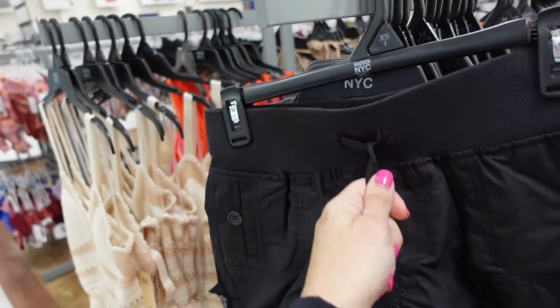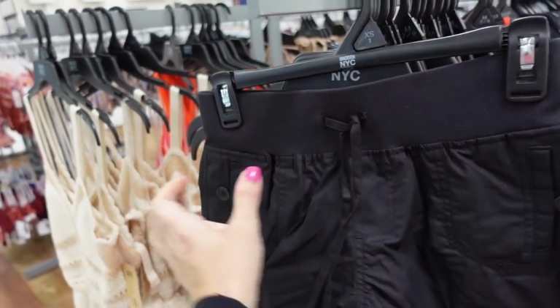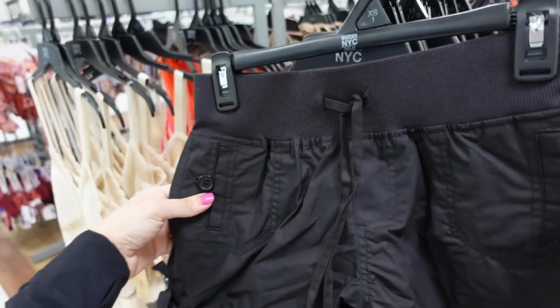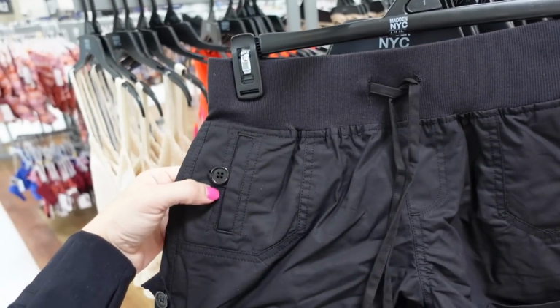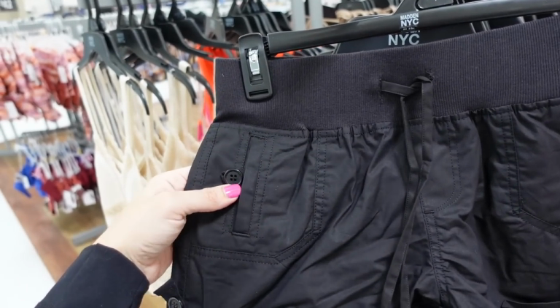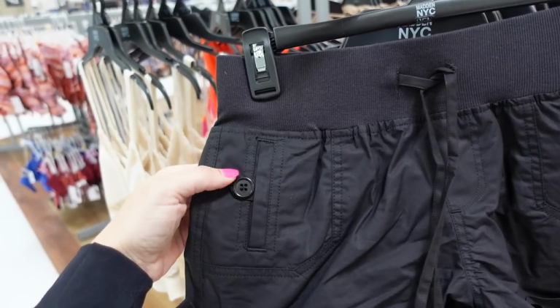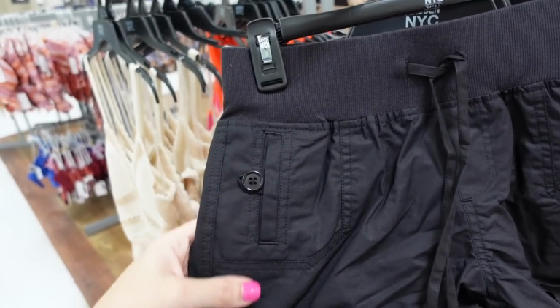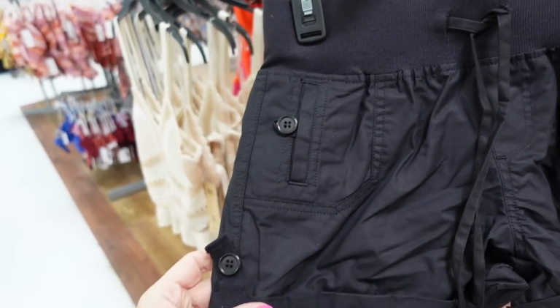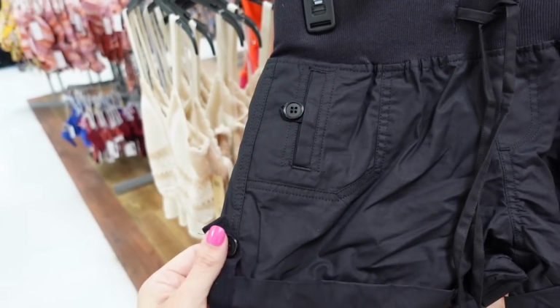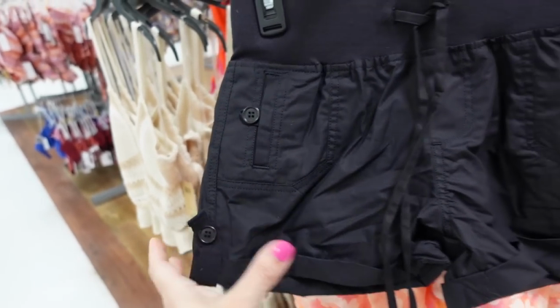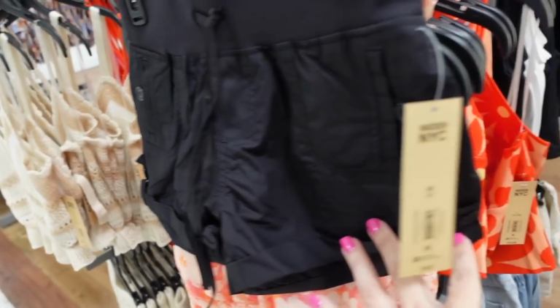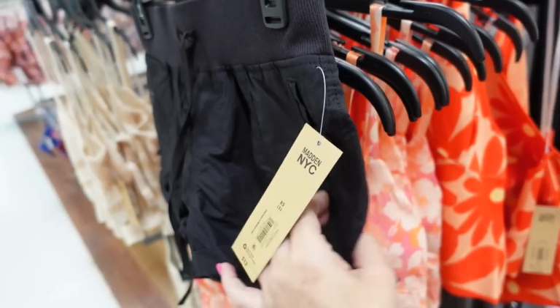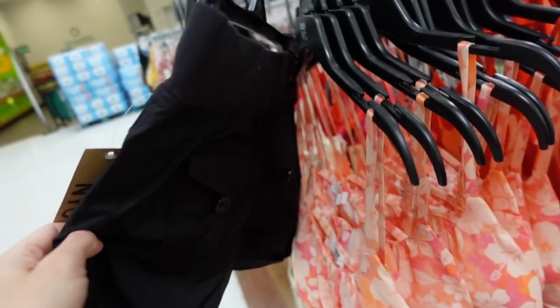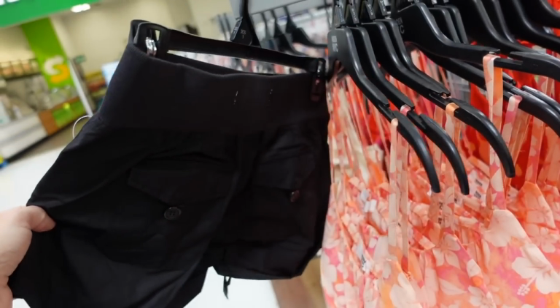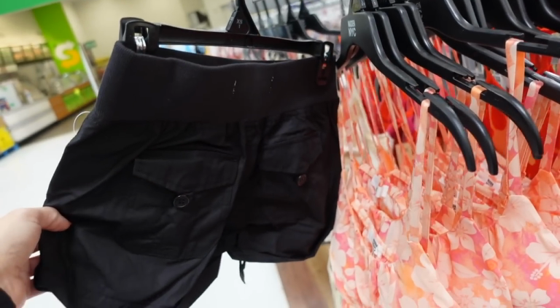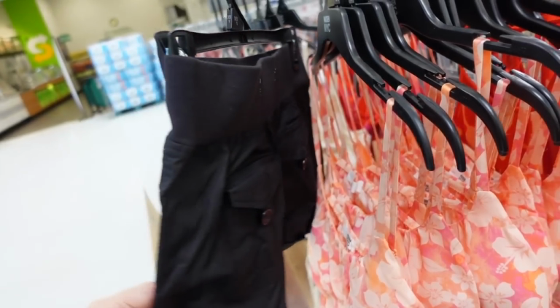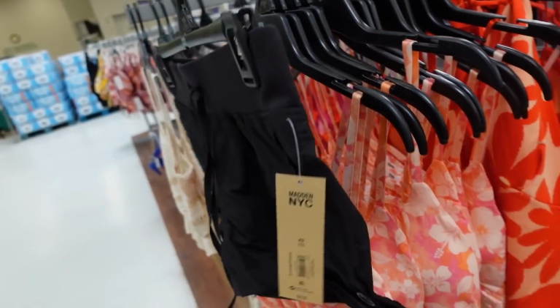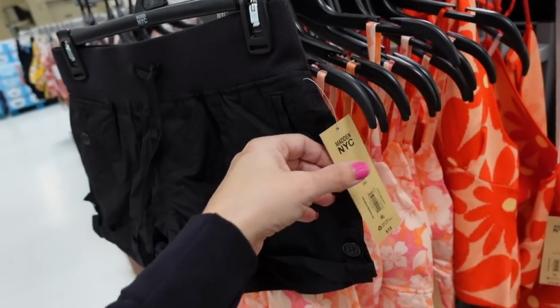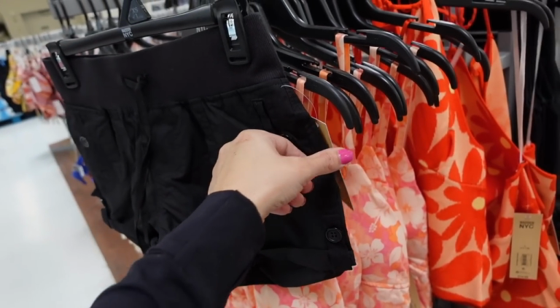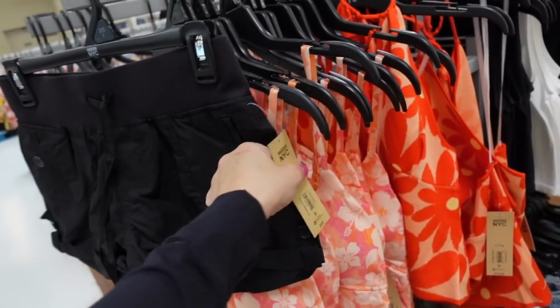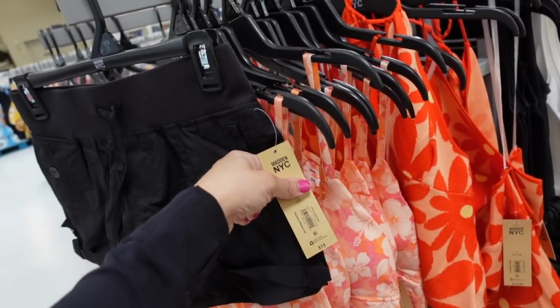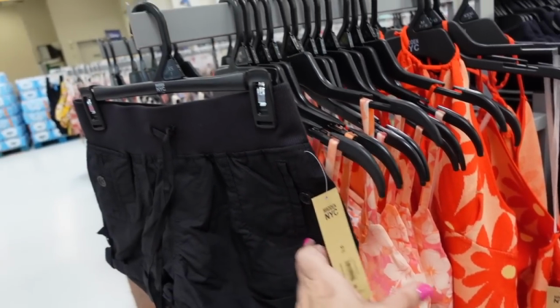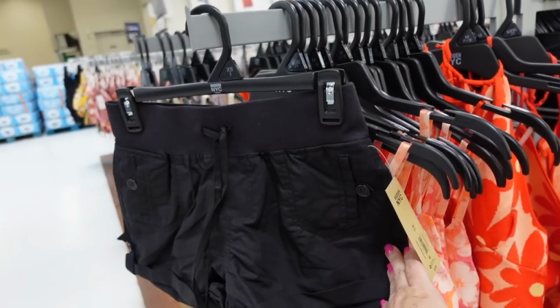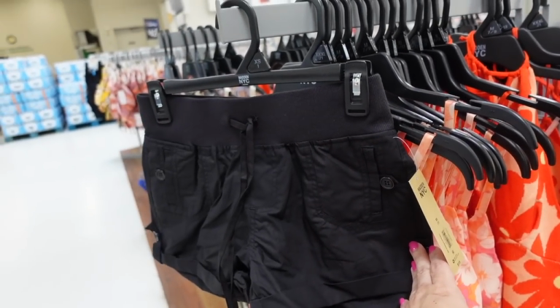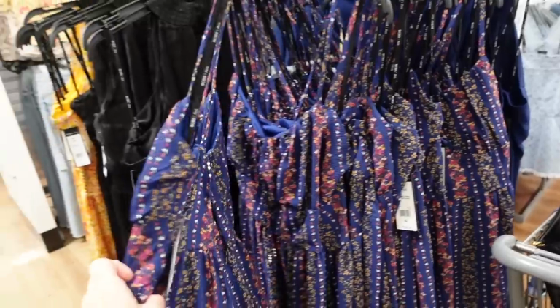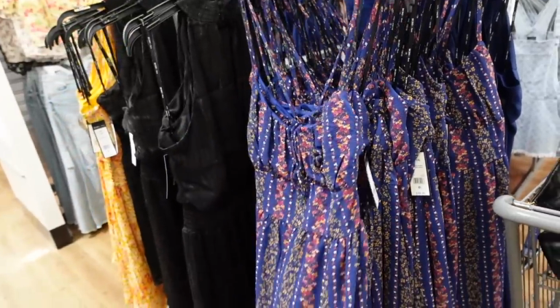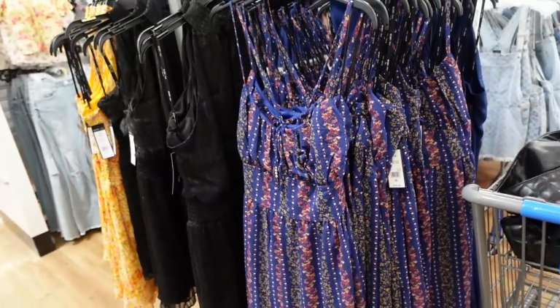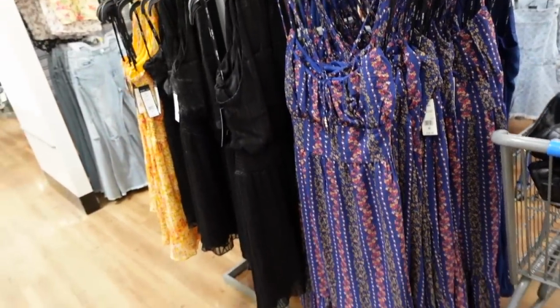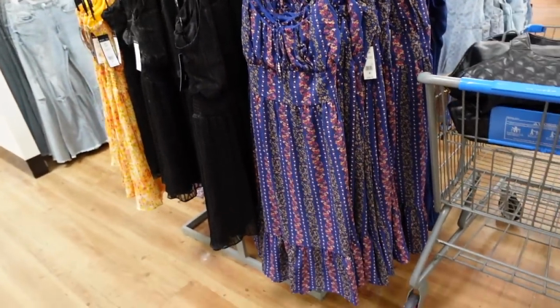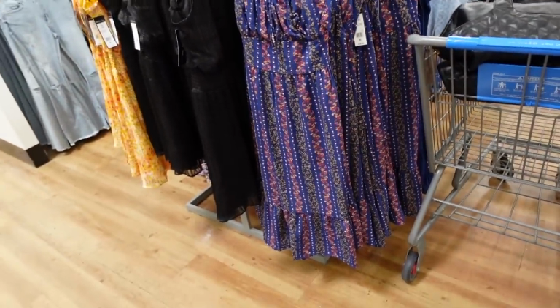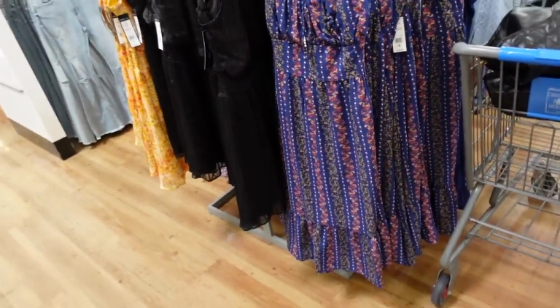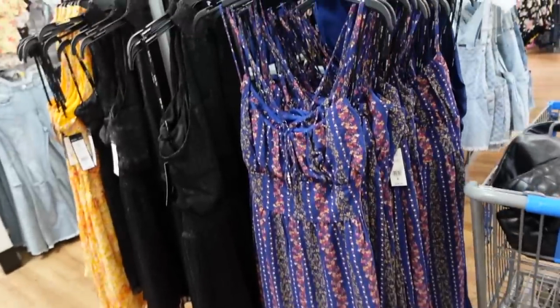Also new cargo shorts from Madden NYC with an elastic waistband, drawstring, little button detail with tabs at the bottom, and flat pockets in the back. They are $13.